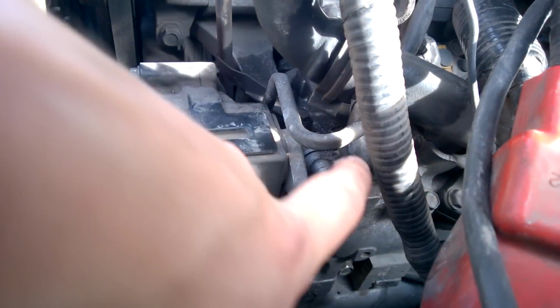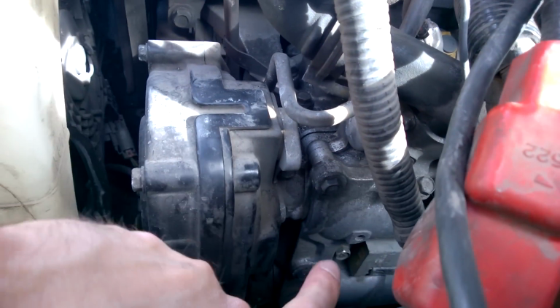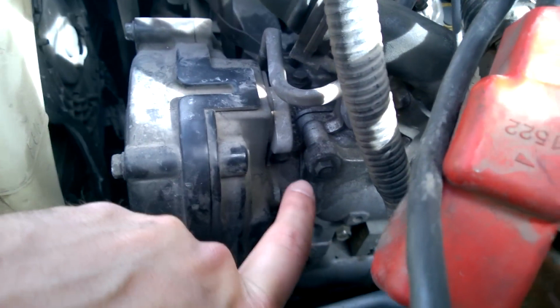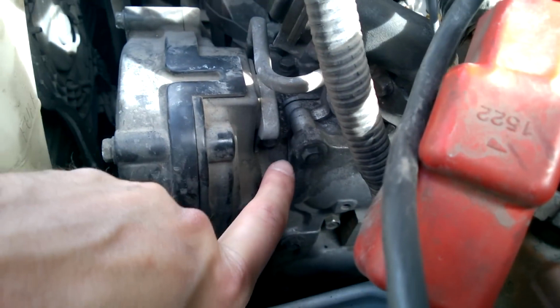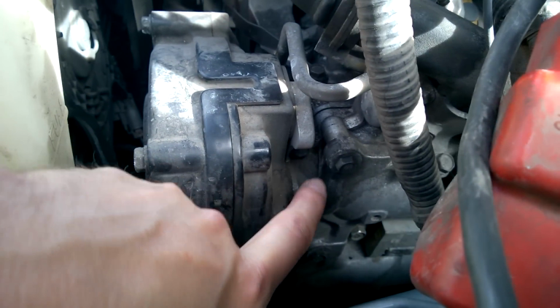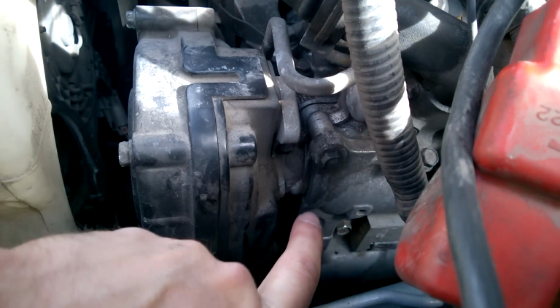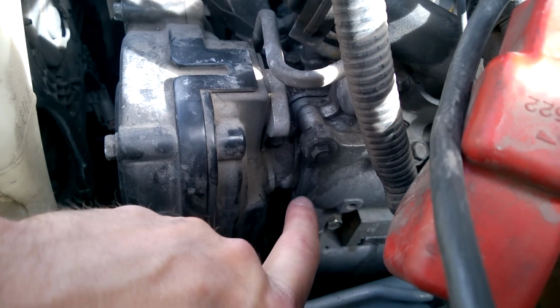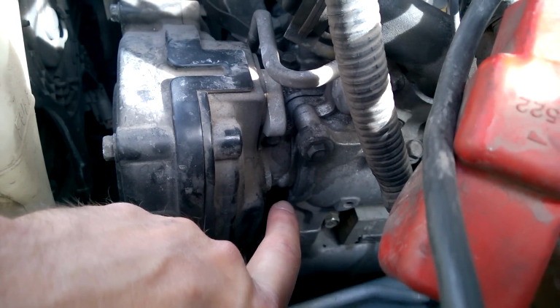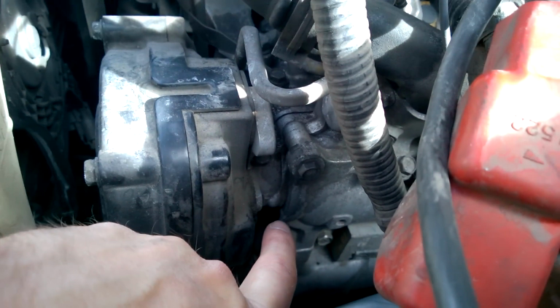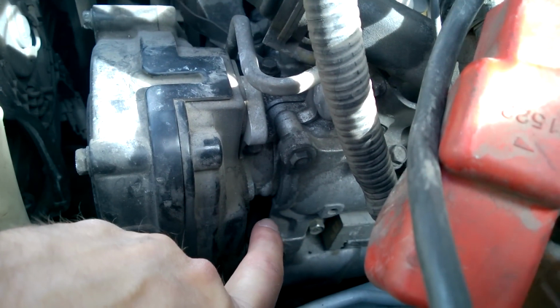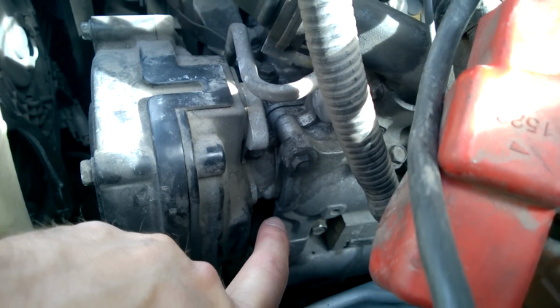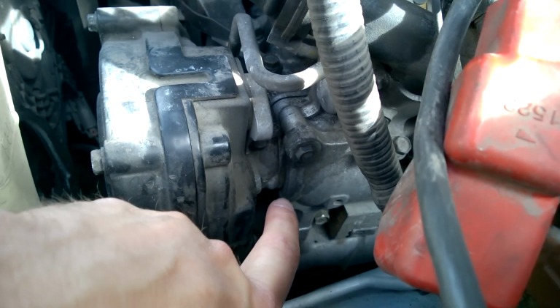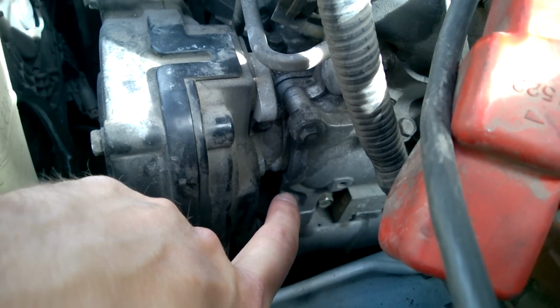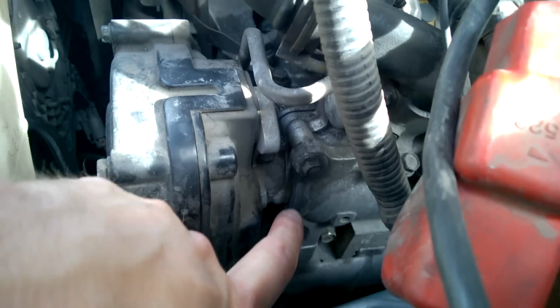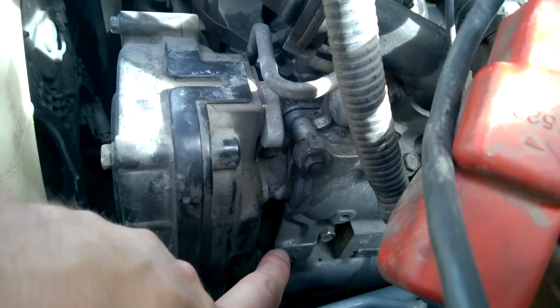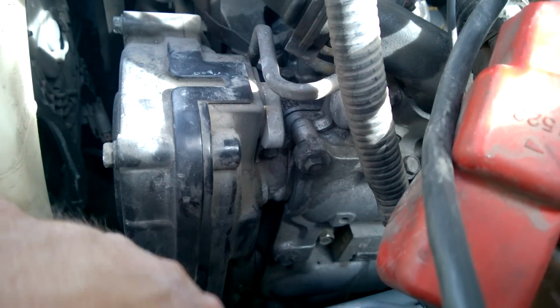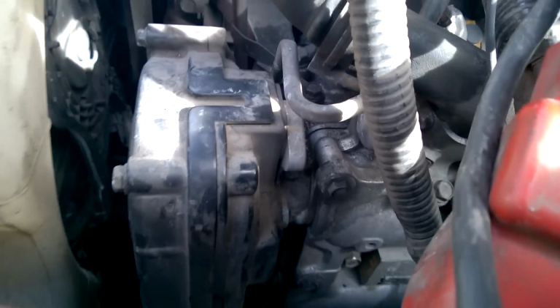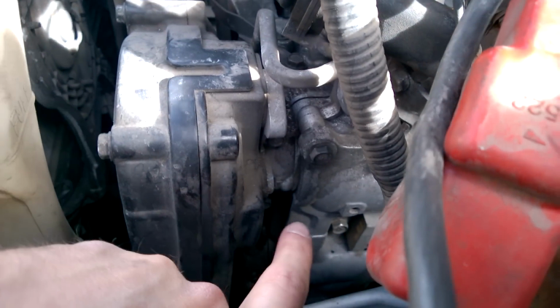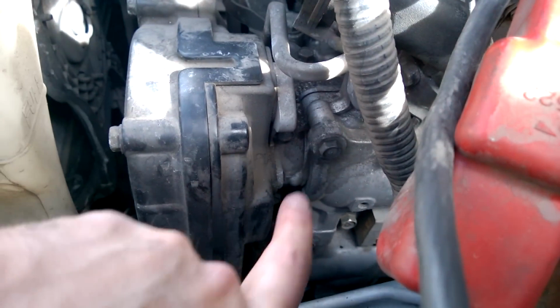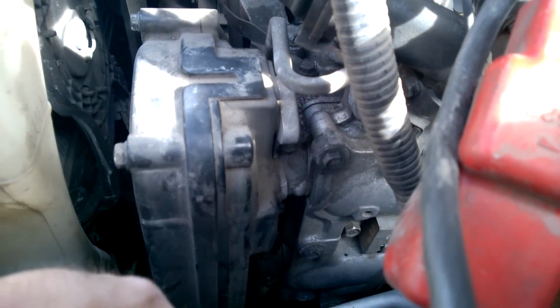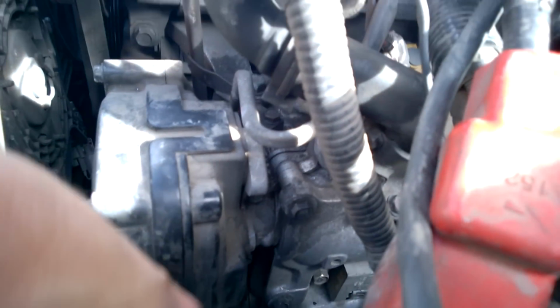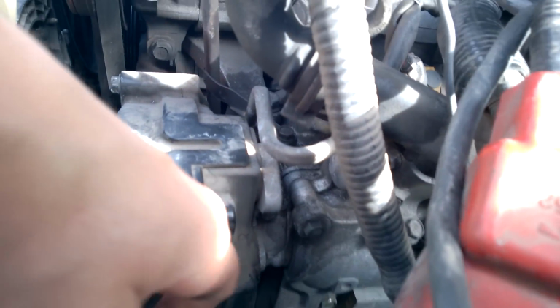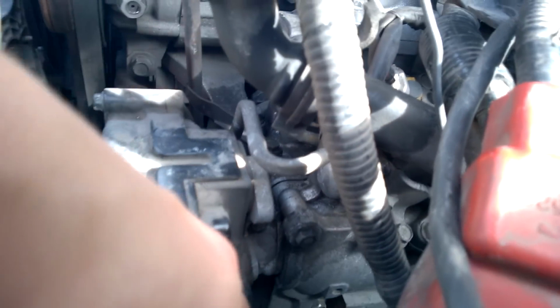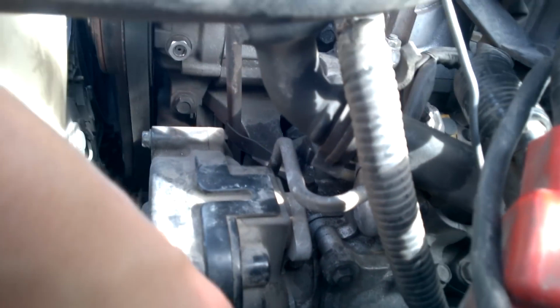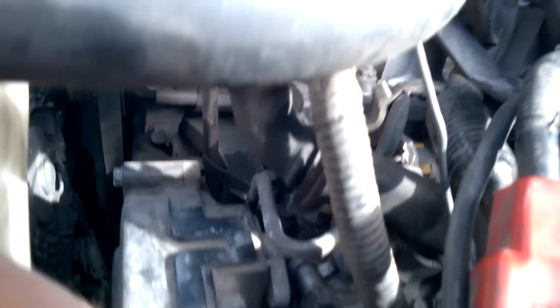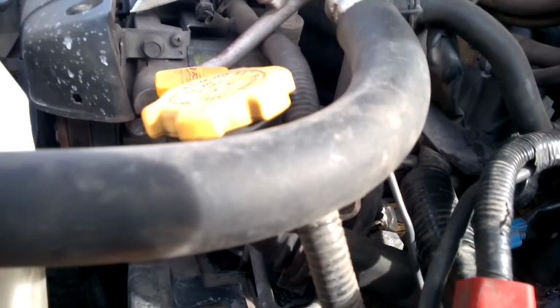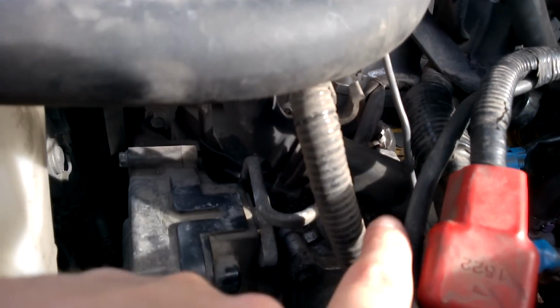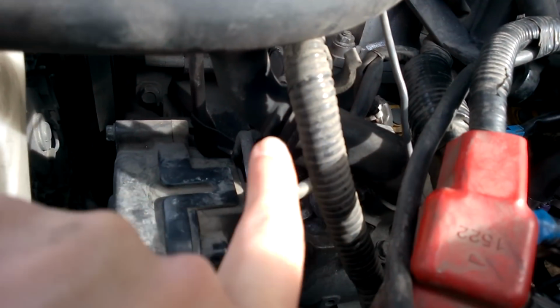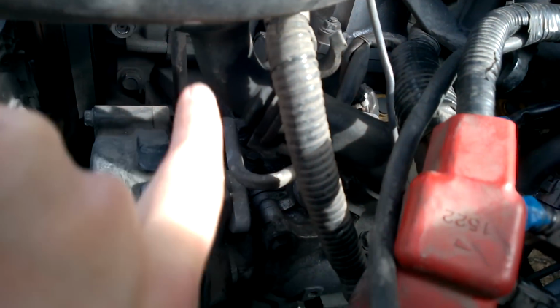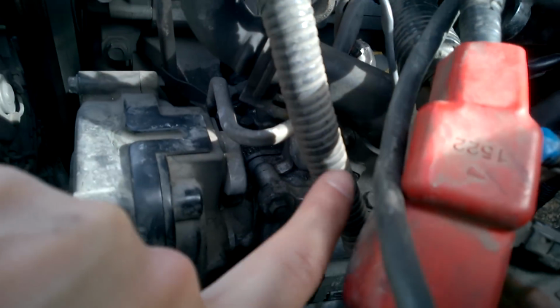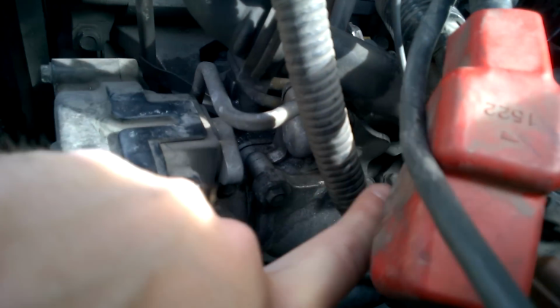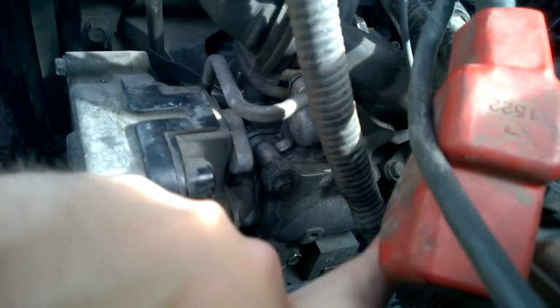Those other videos were saying it was around this area and pretty easy to get to, but as you can see there's nothing over here. Some guys were saying it's right in front of the filler tube — it's not there either.